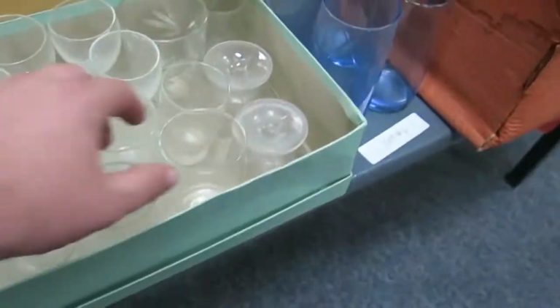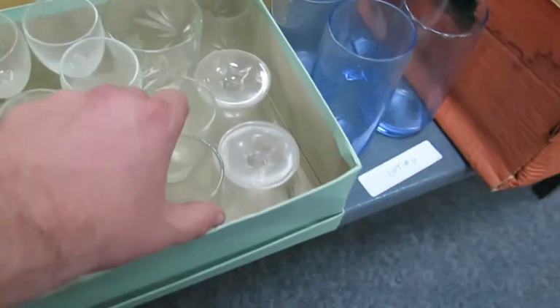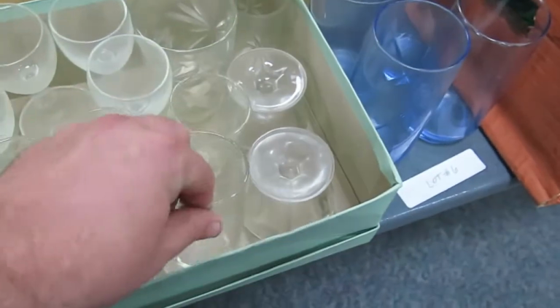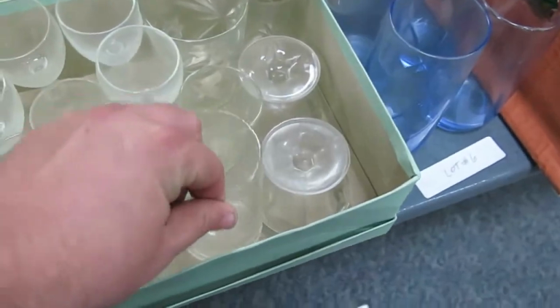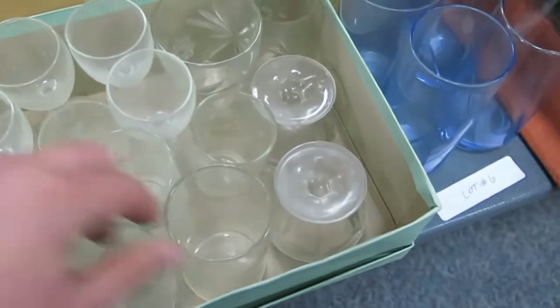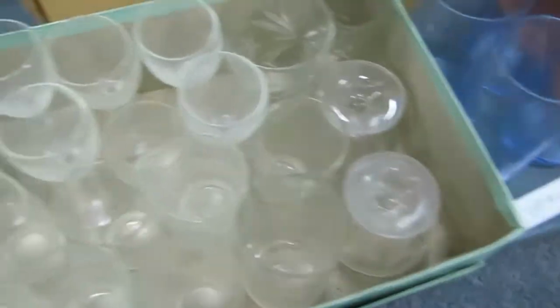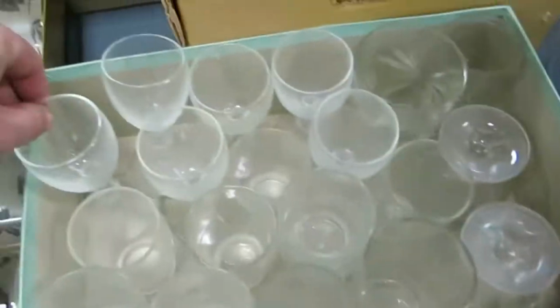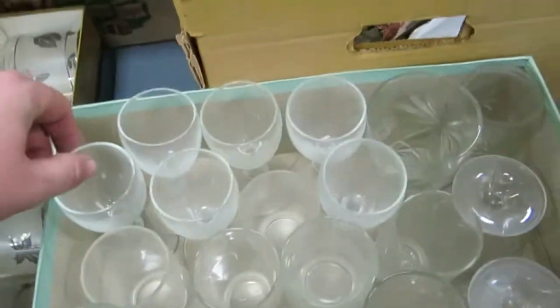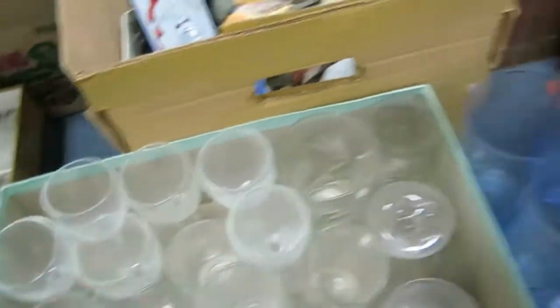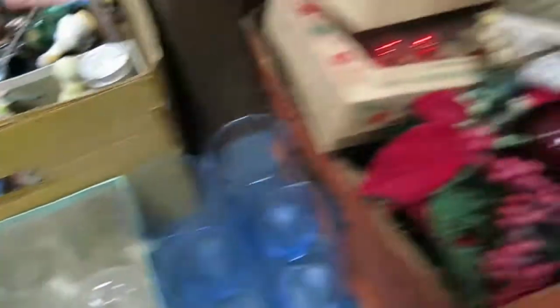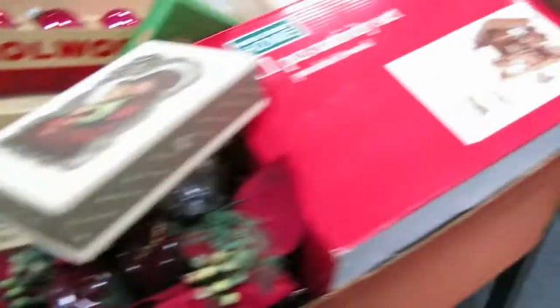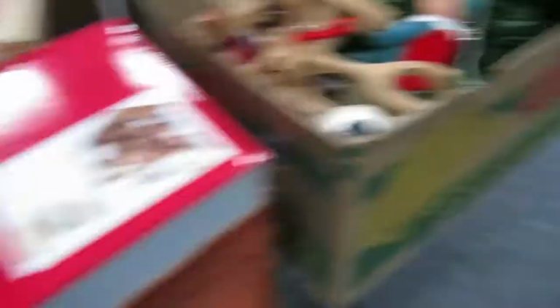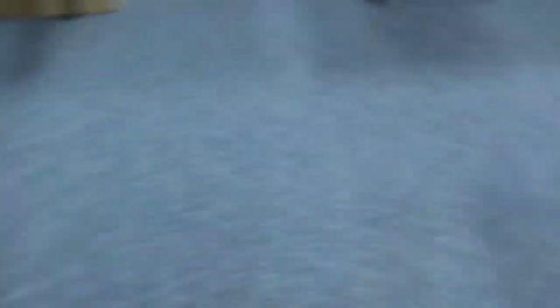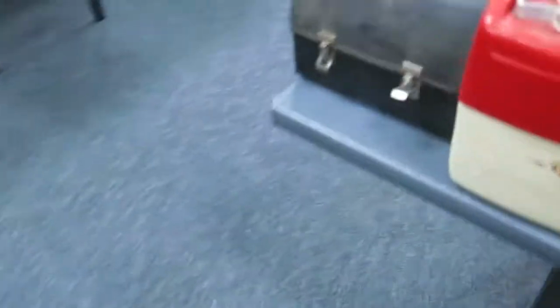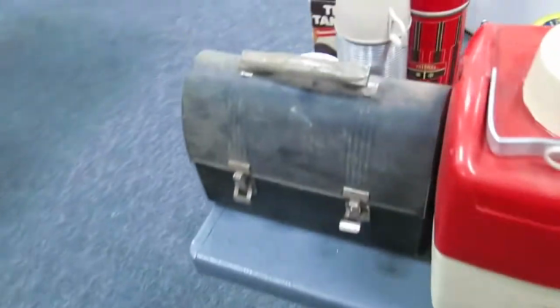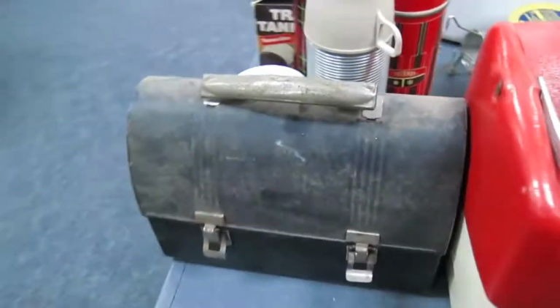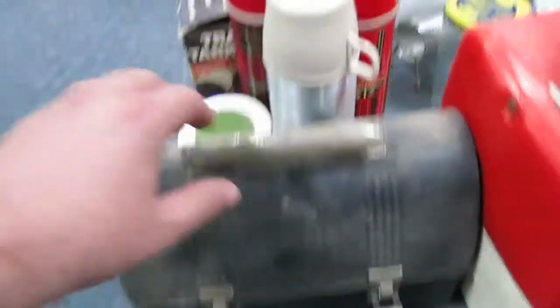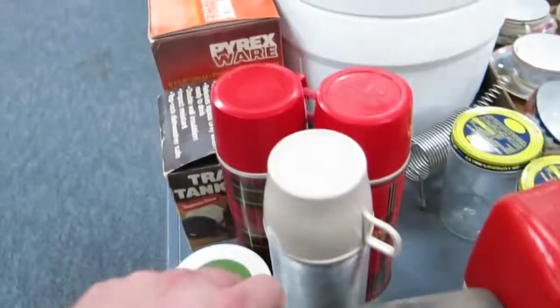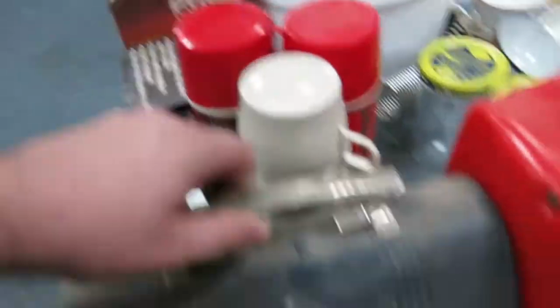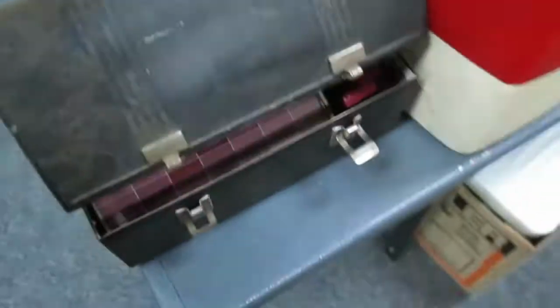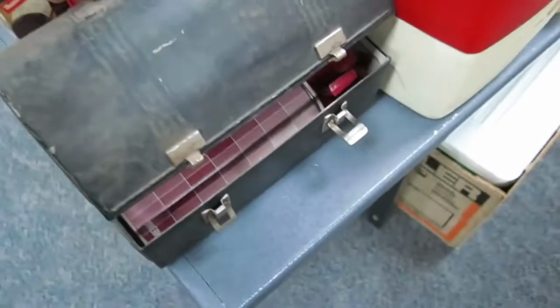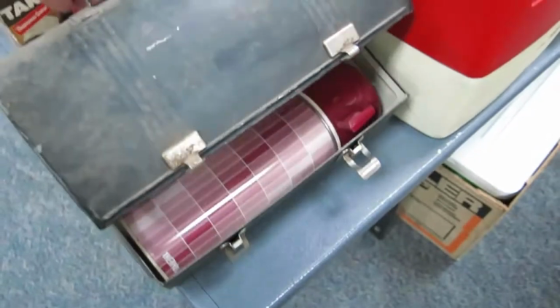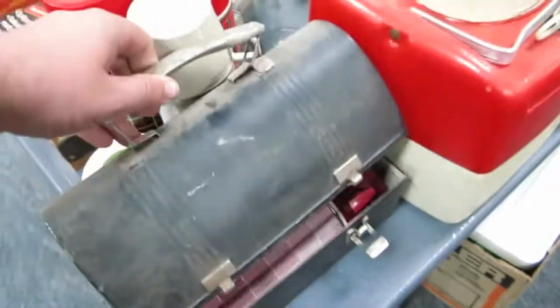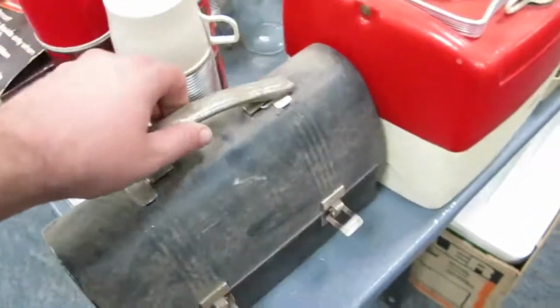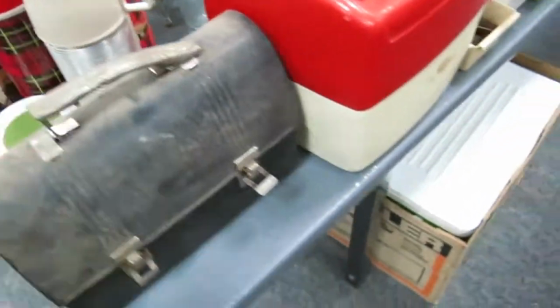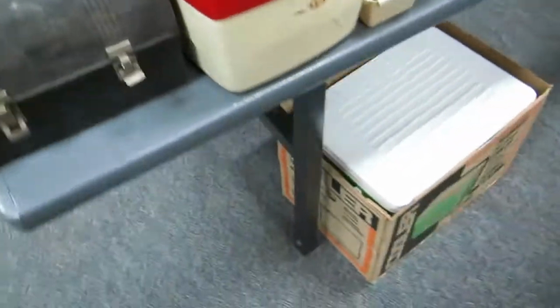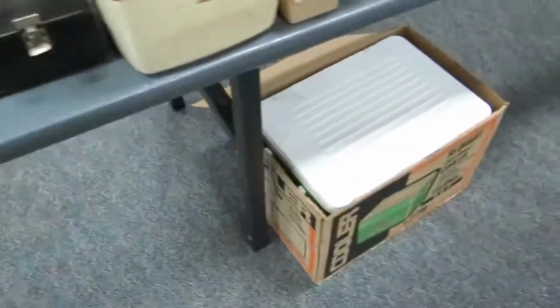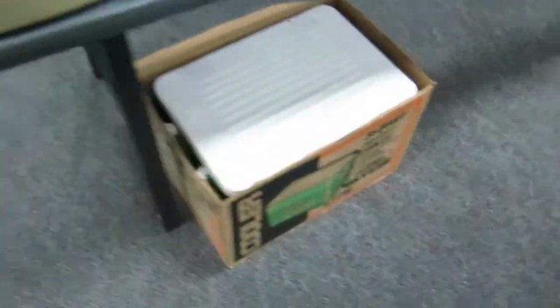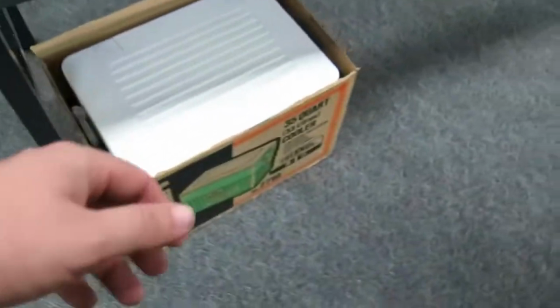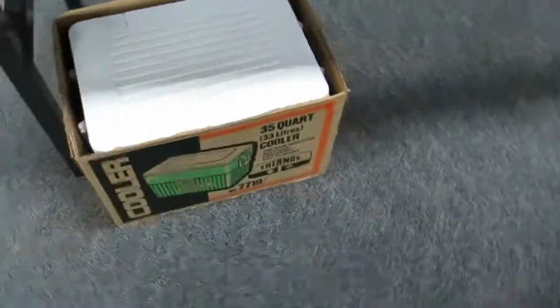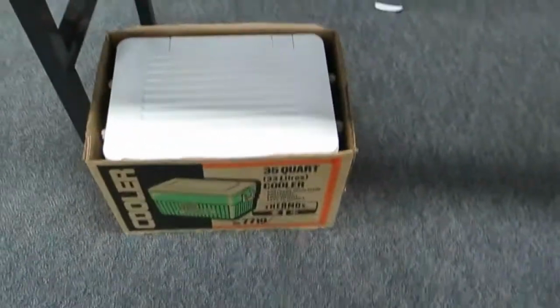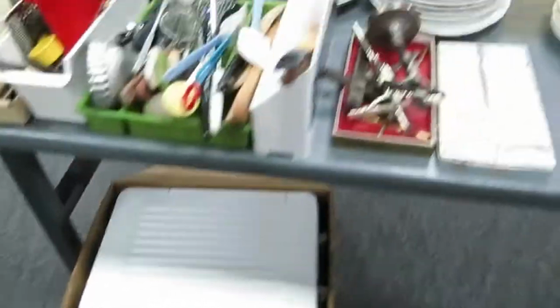This is a shot glass and a tiny shot-glass wine glass — that's perfect. Some nice vintage thermoses — thermos still in the actual box, which is cool. Really nice cooler.